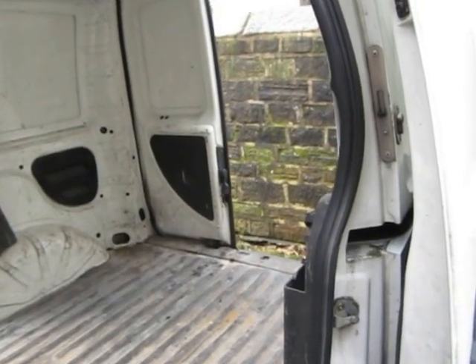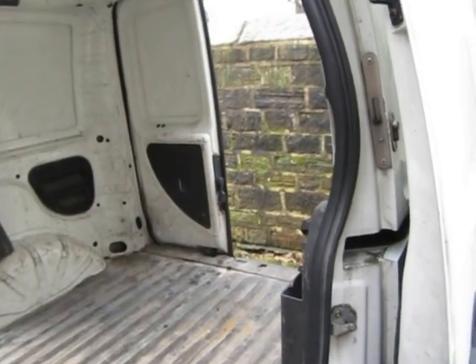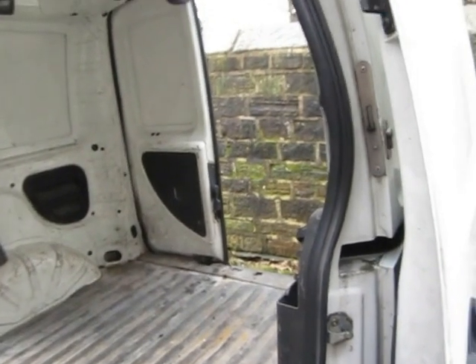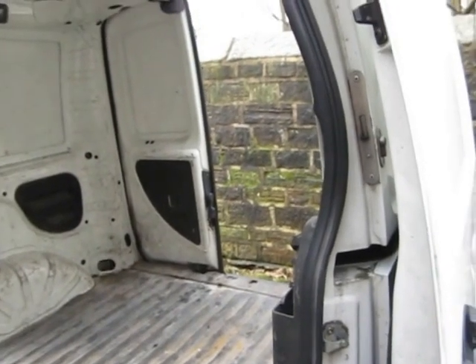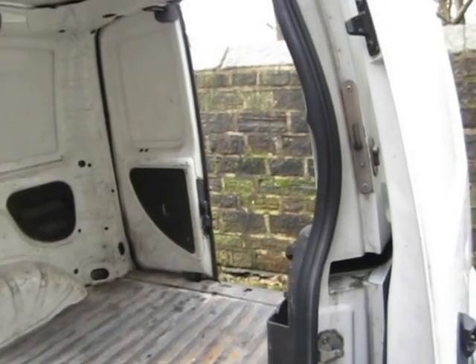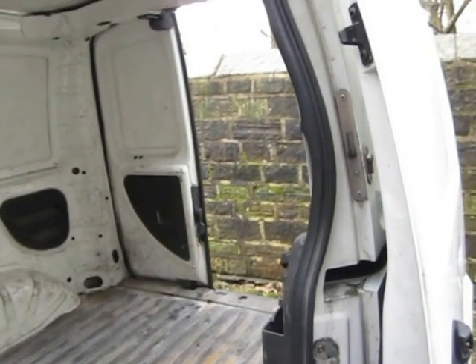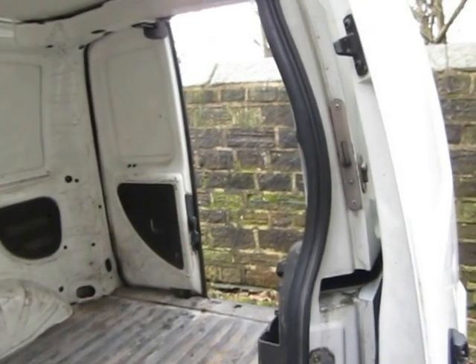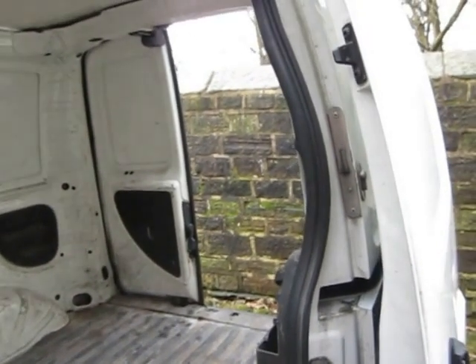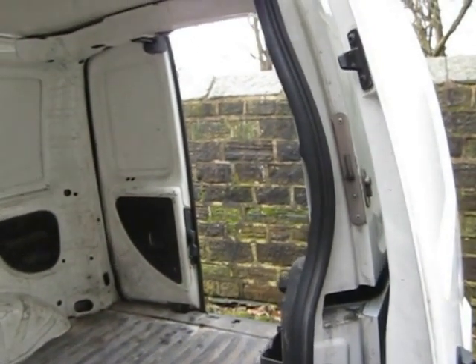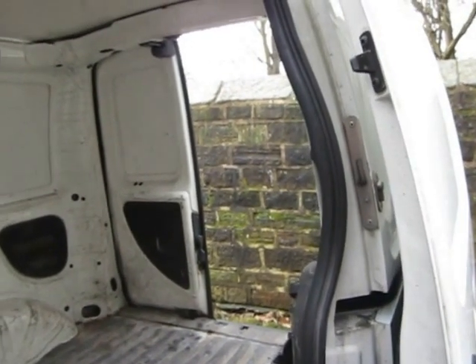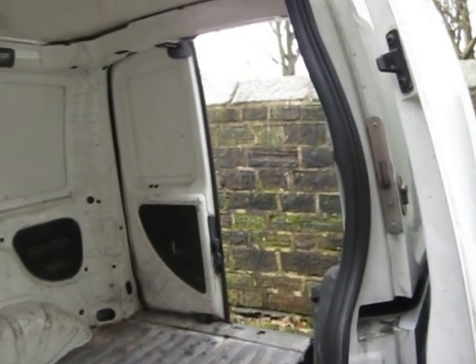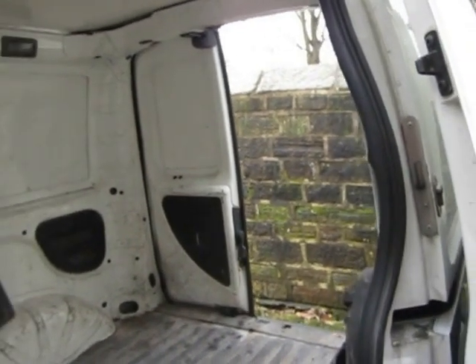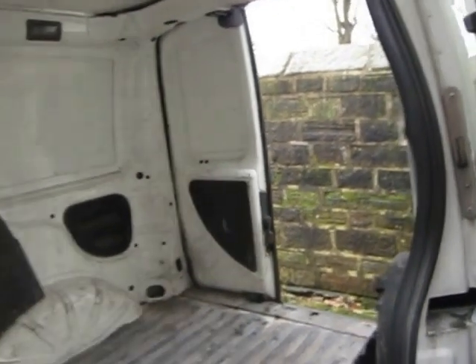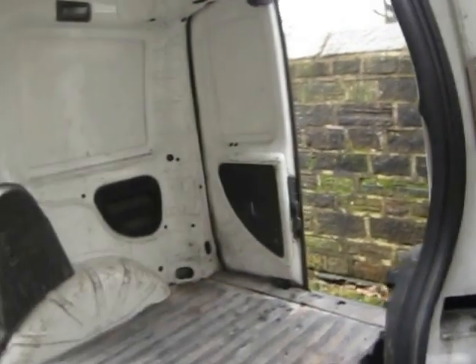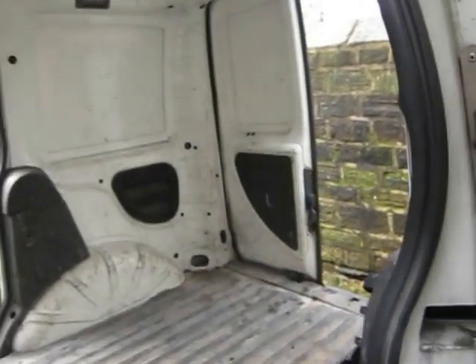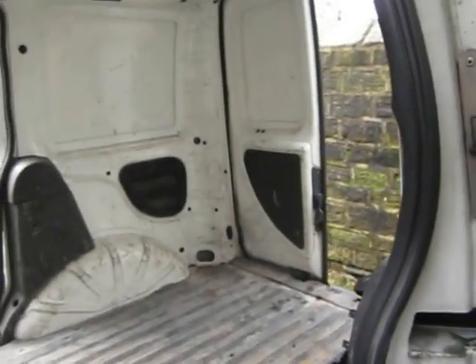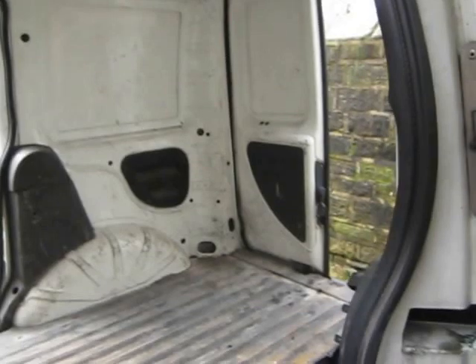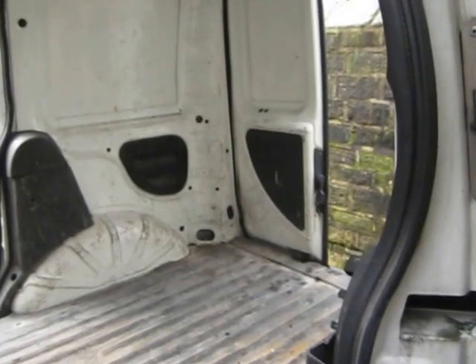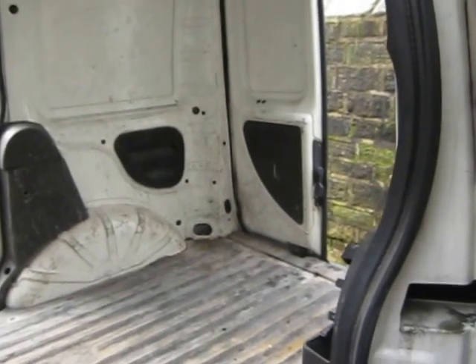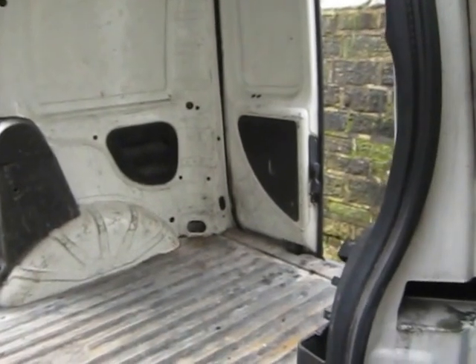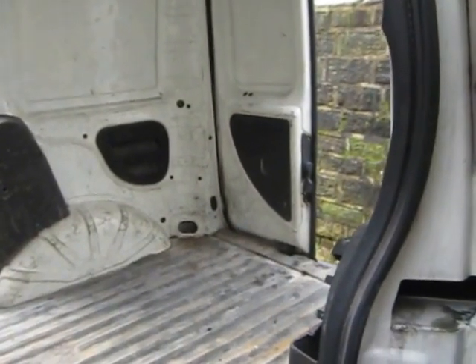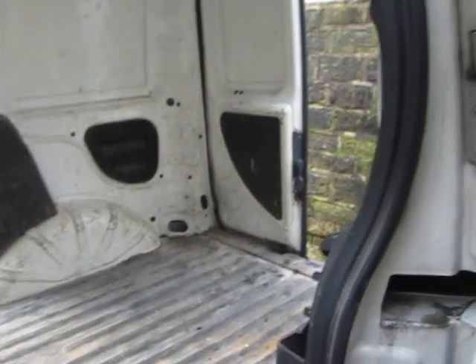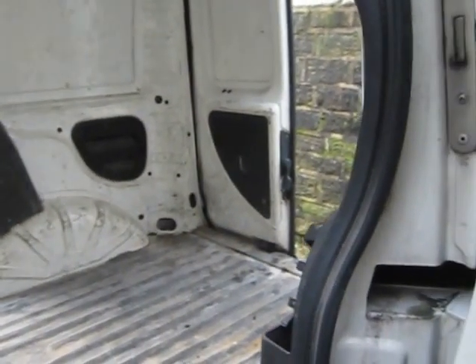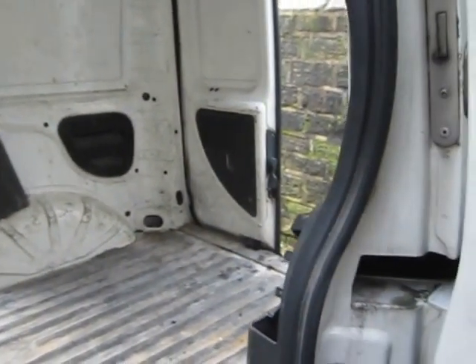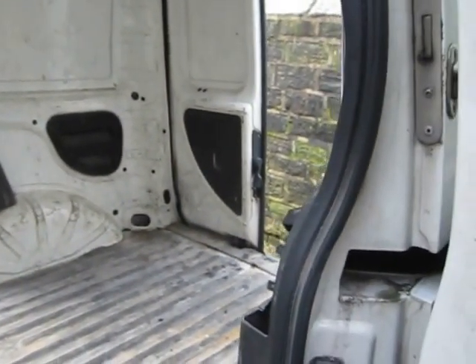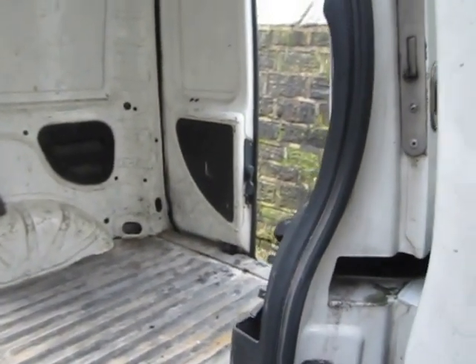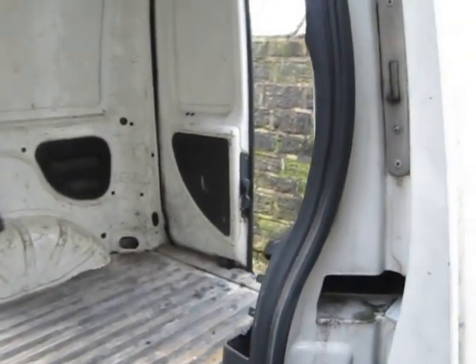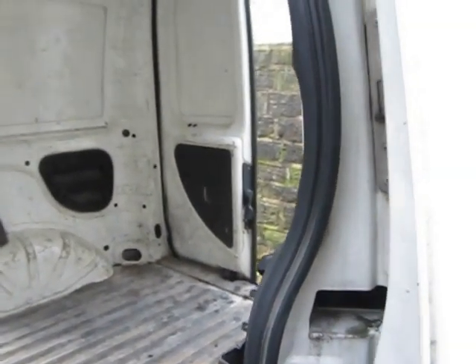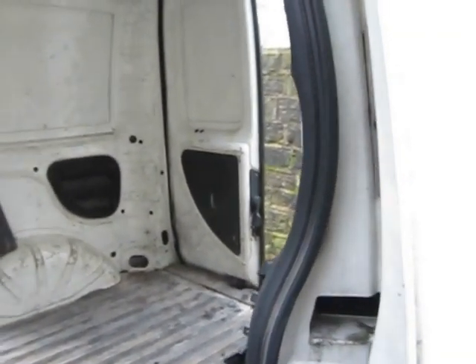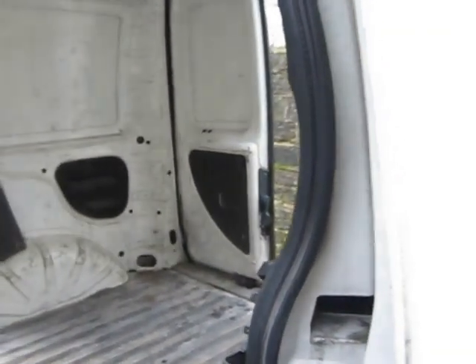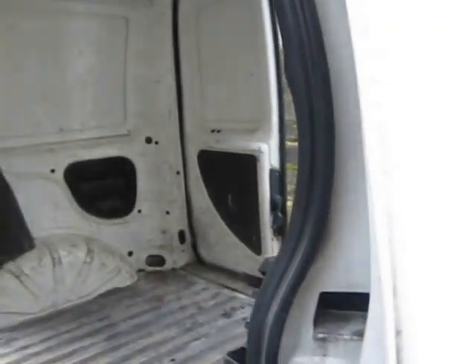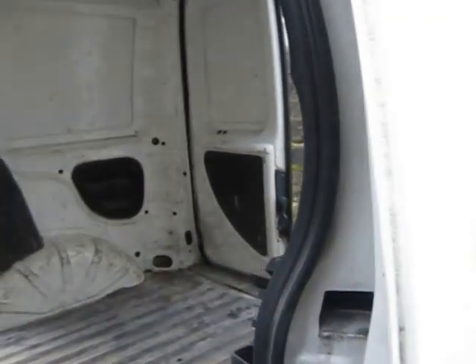He's put some deadlocks on all the doors to stop anybody from being able to break into the van. These are quite clever — I'll show you.